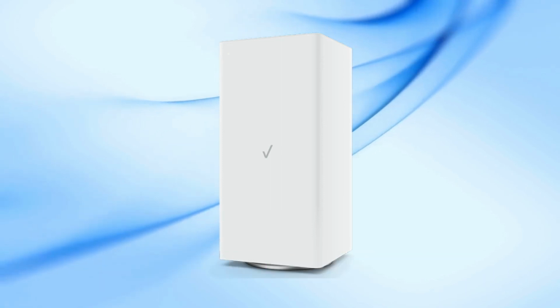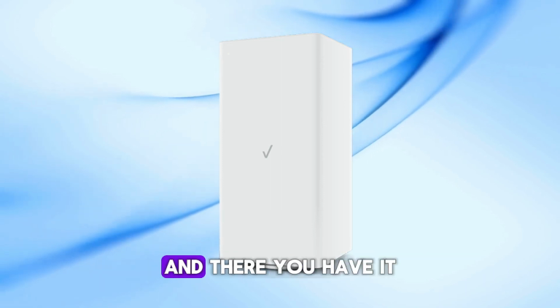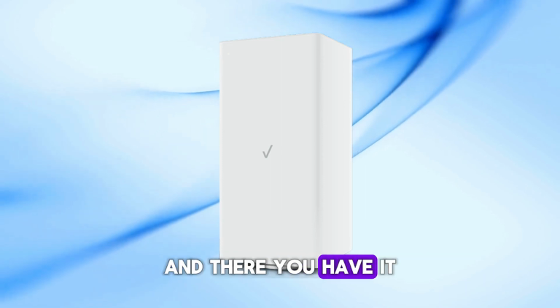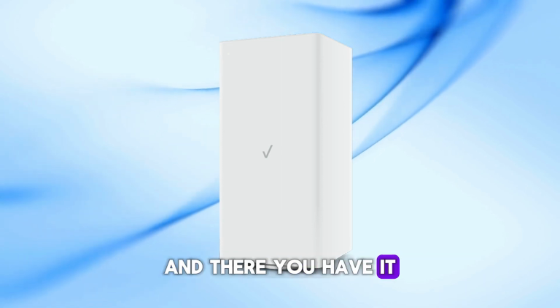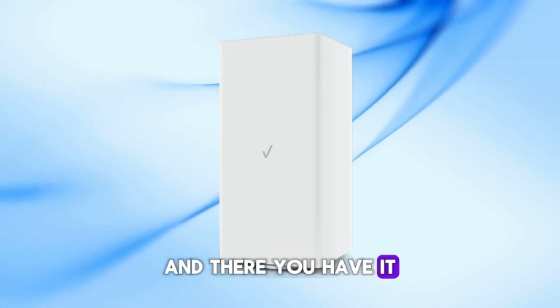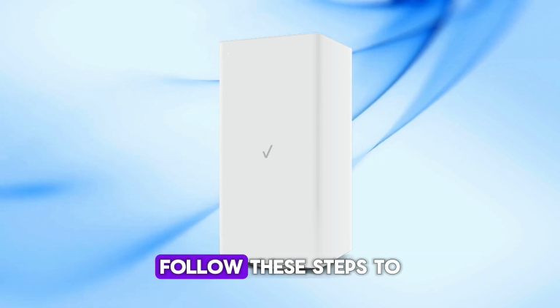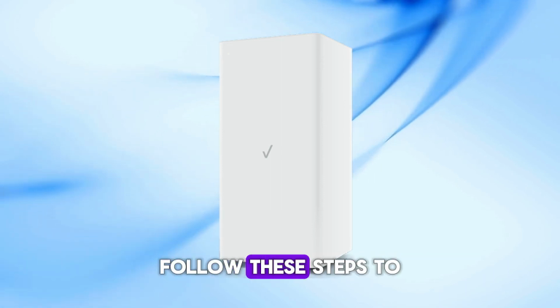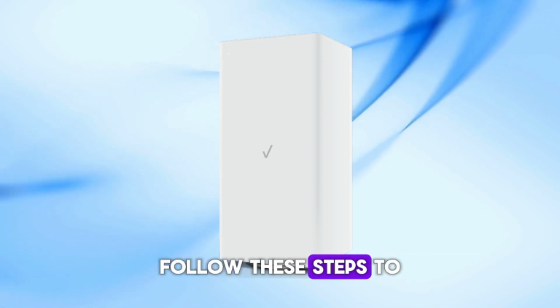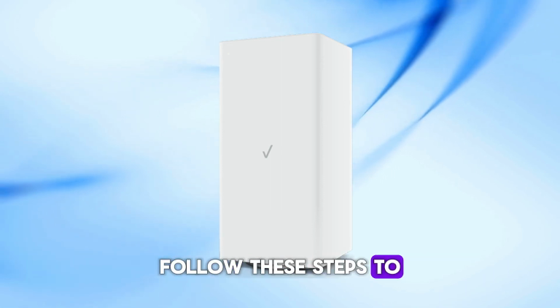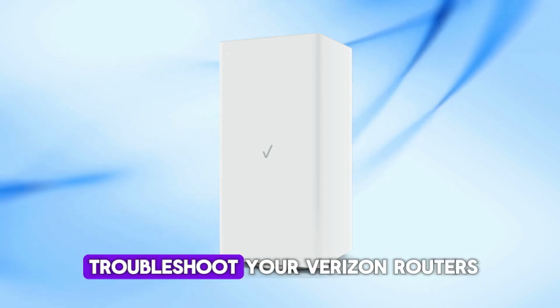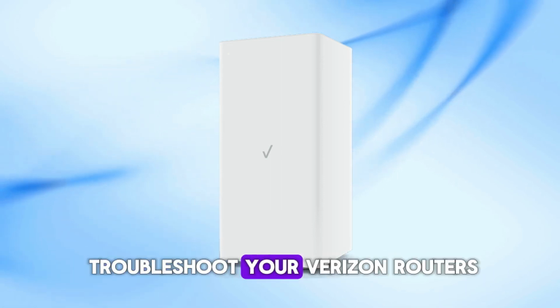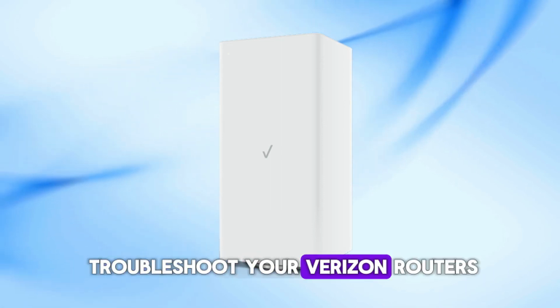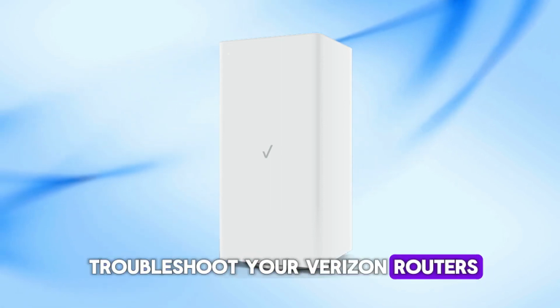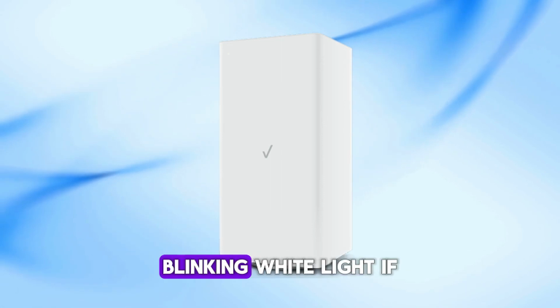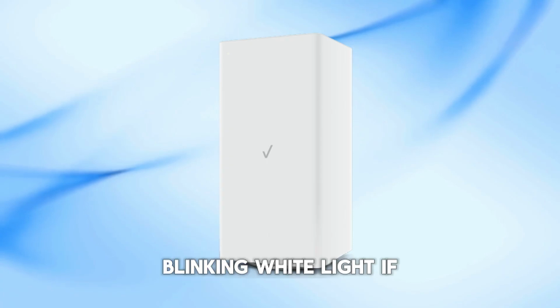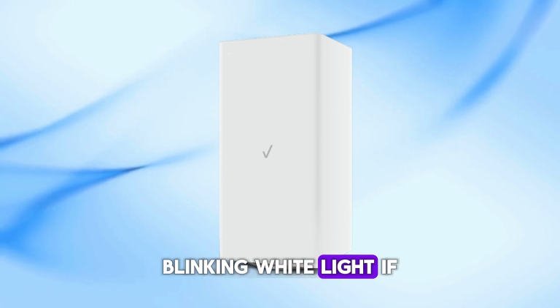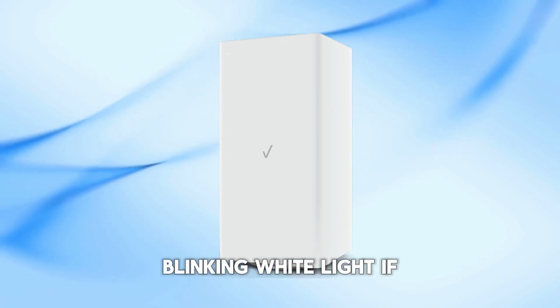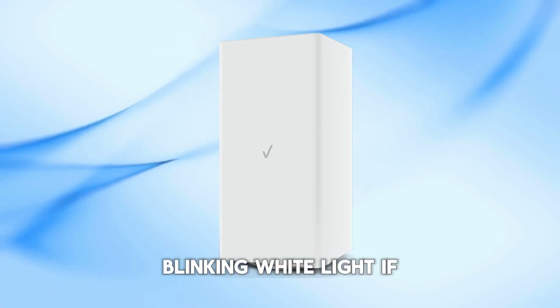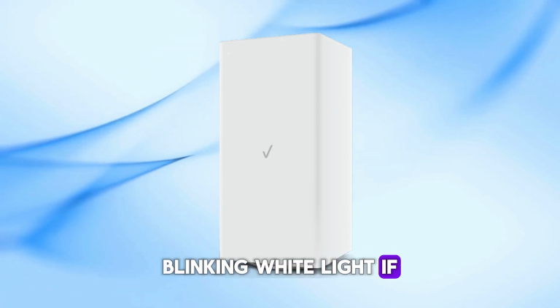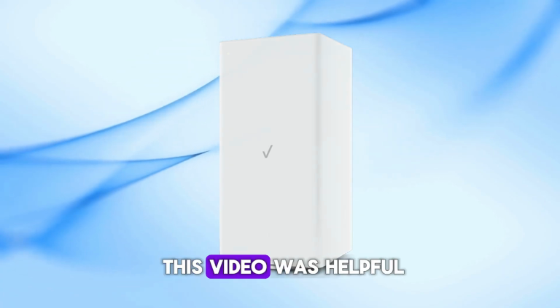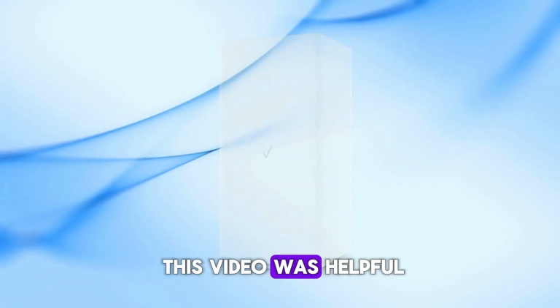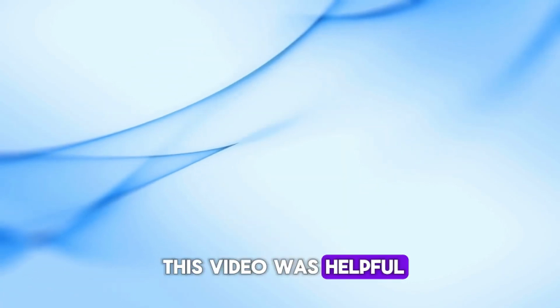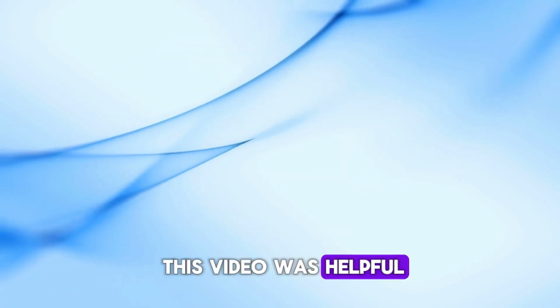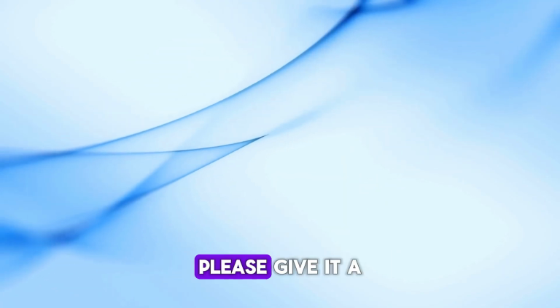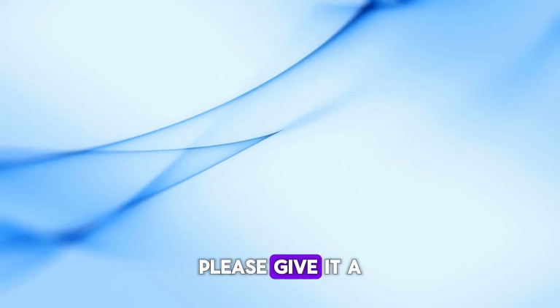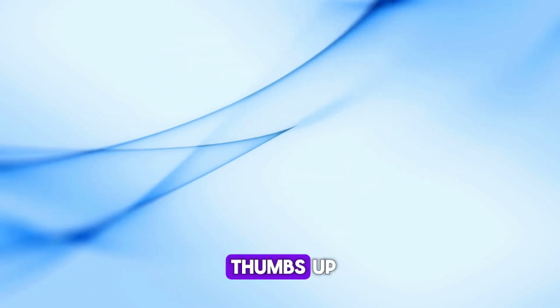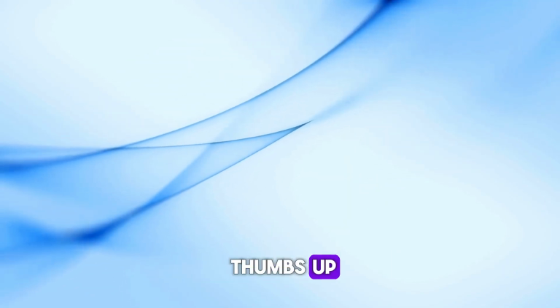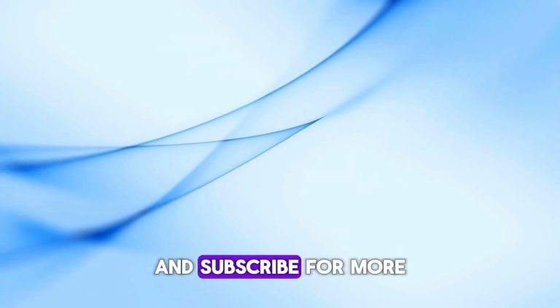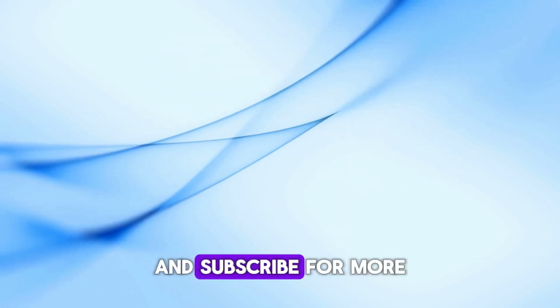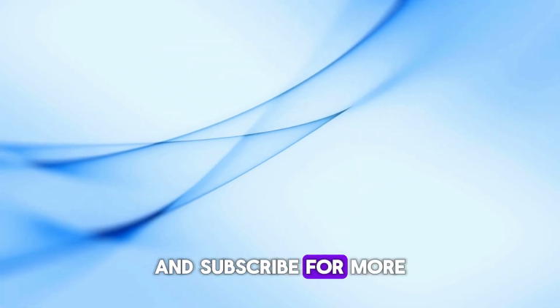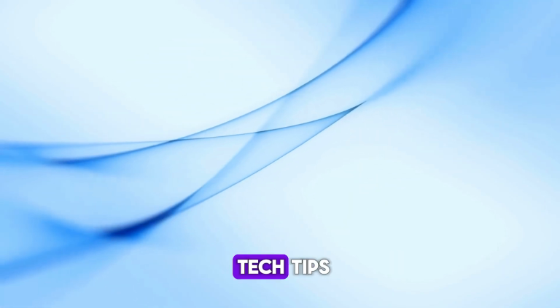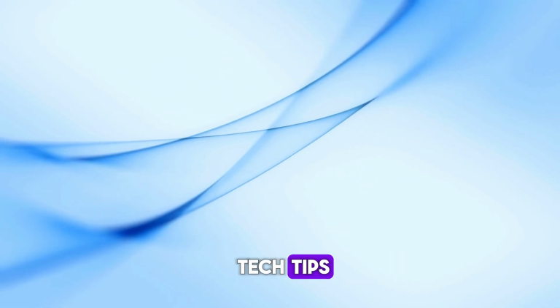And there you have it. Follow these steps to troubleshoot your Verizon router's blinking white light. If this video was helpful, please give it a thumbs up and subscribe for more tech tips.